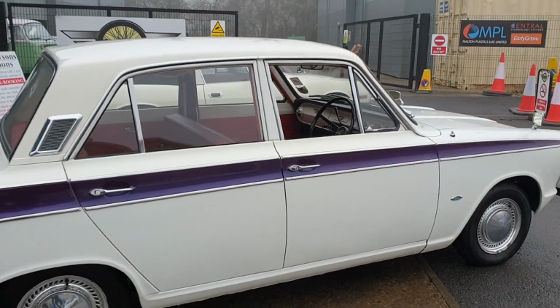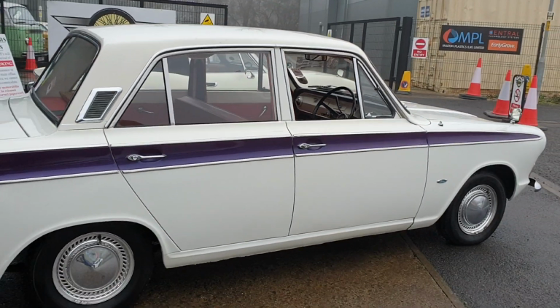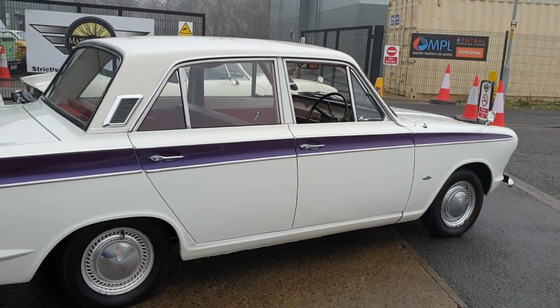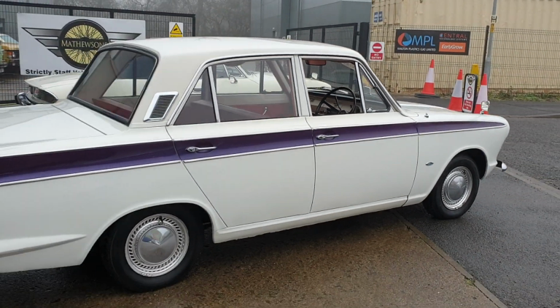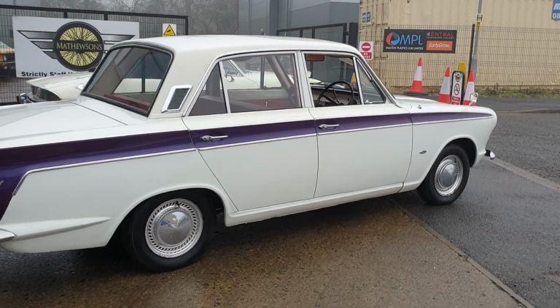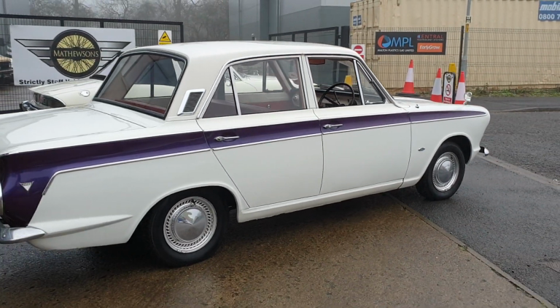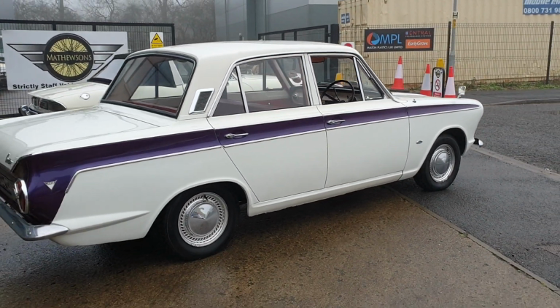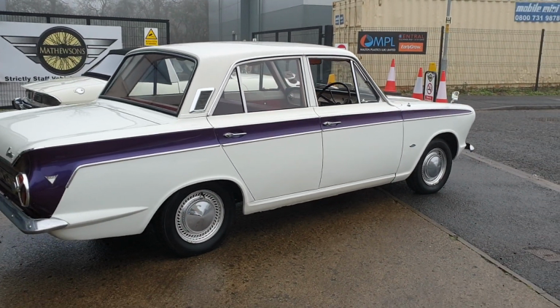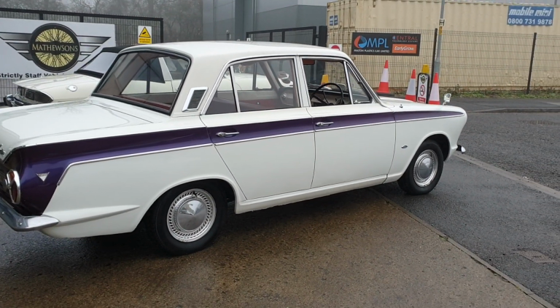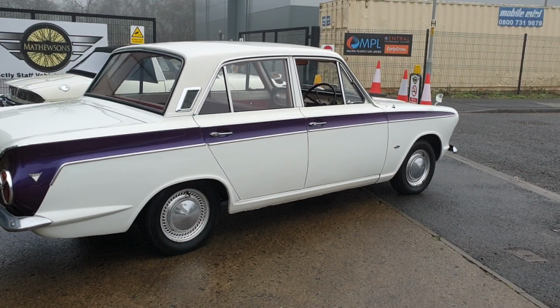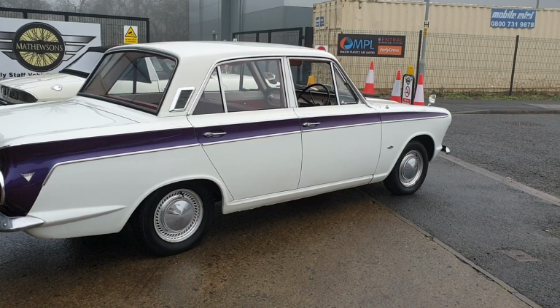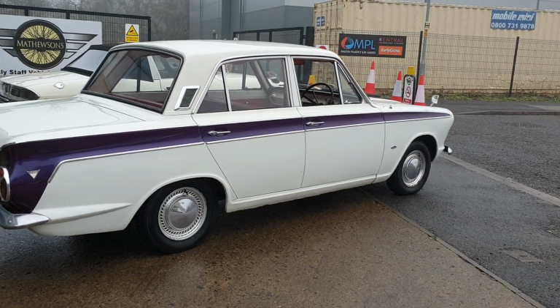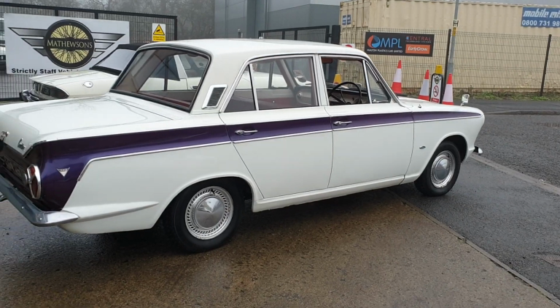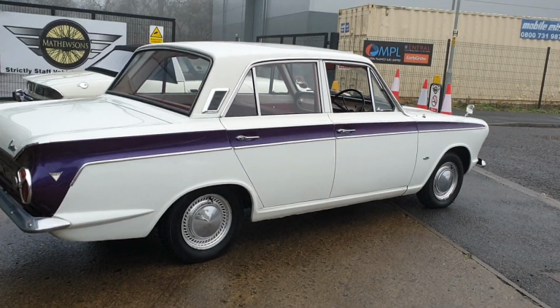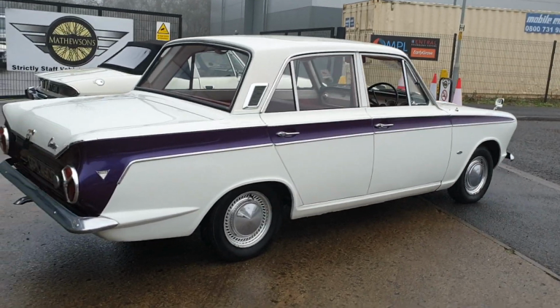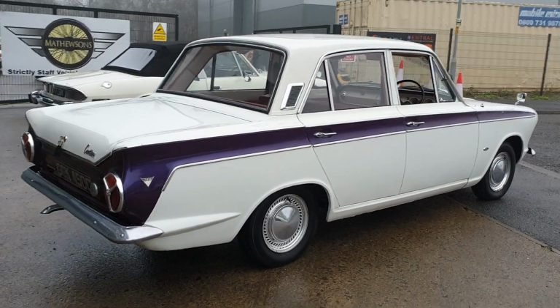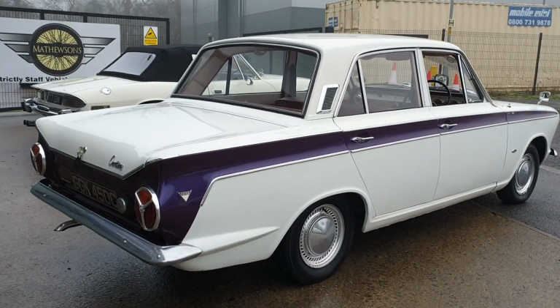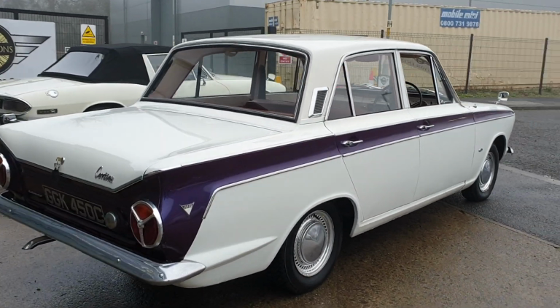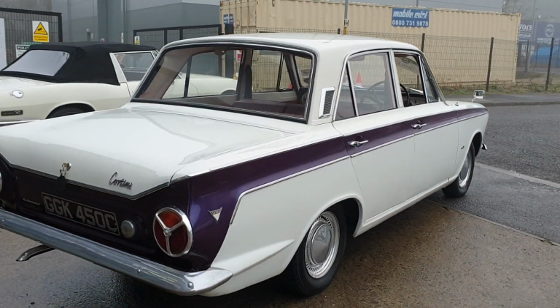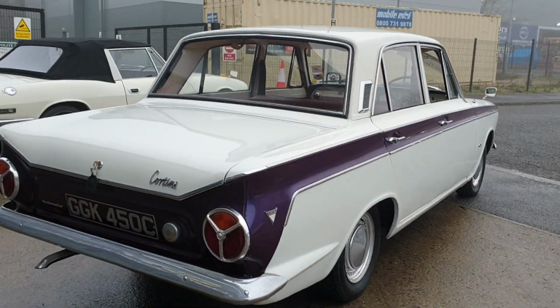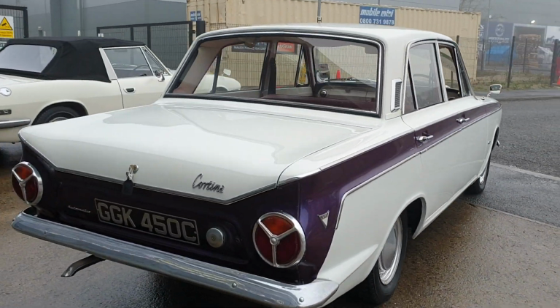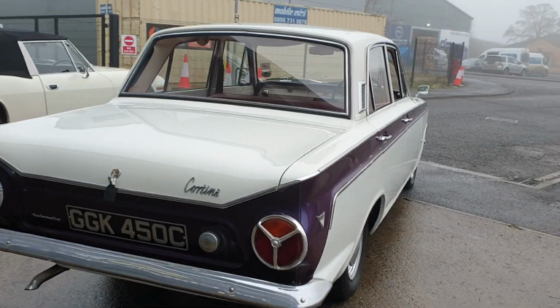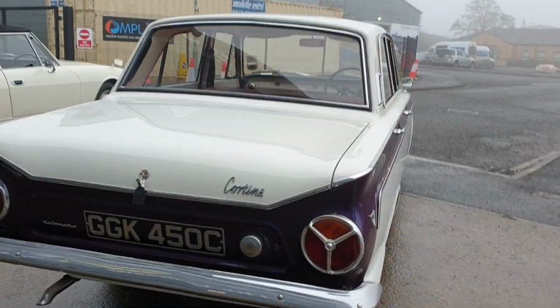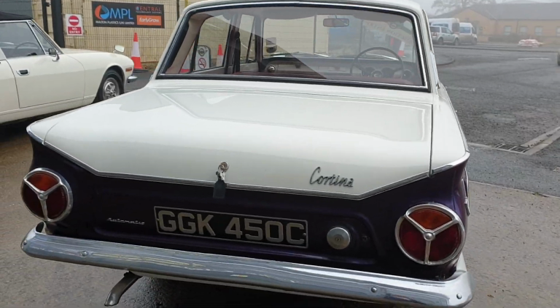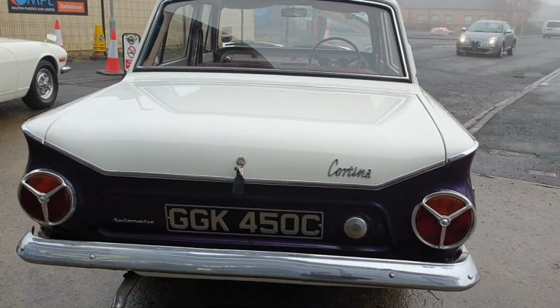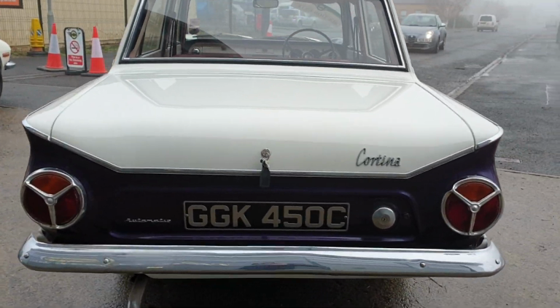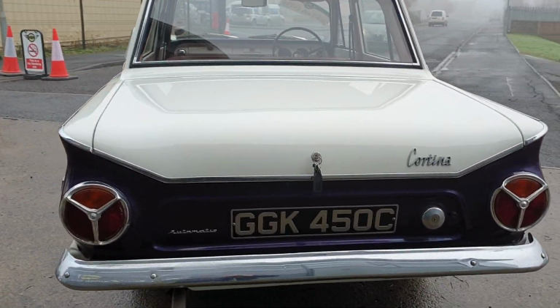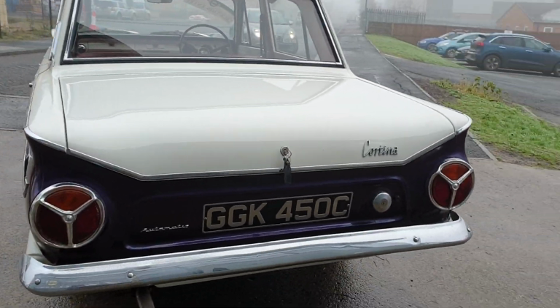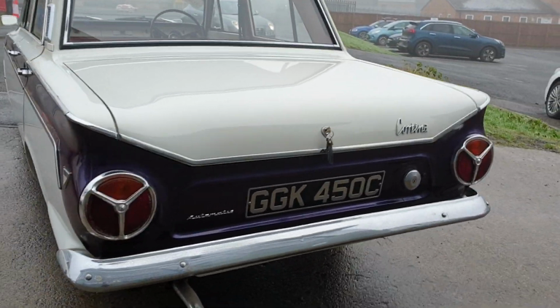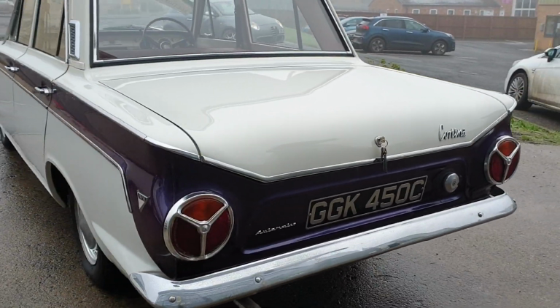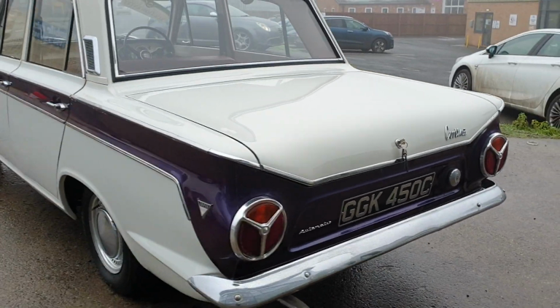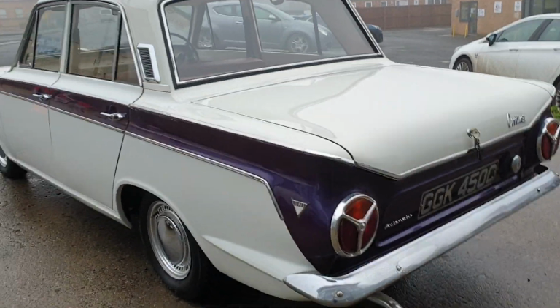Brakes are a little bit sticky, but nothing that a service wouldn't cure. But anyway, there she is — tidy on the body, nice and straight. As I say, automatic.